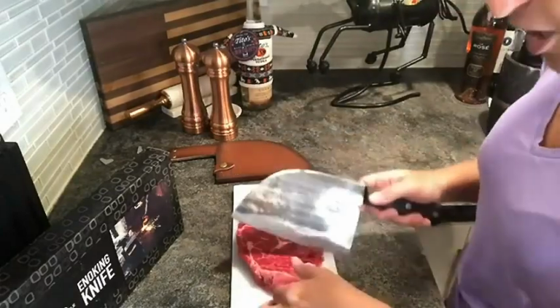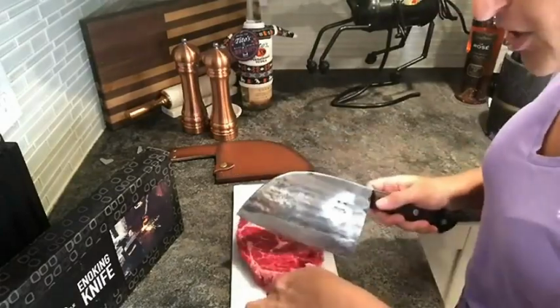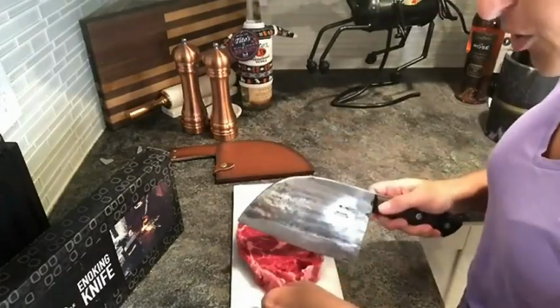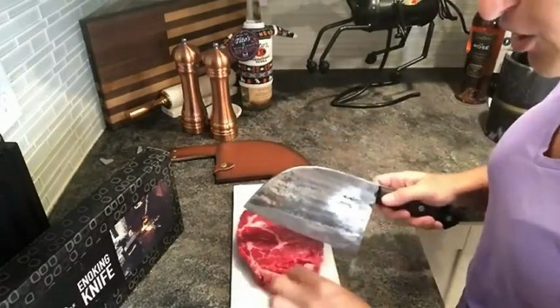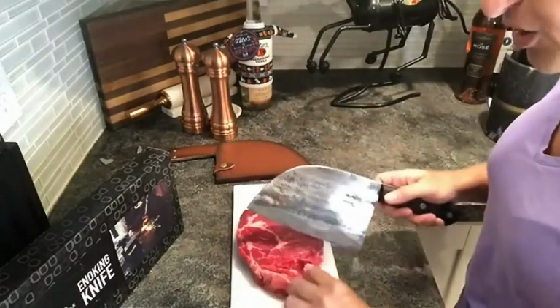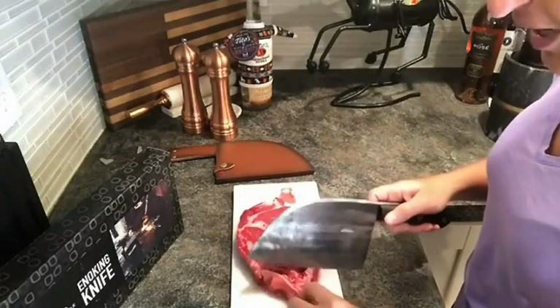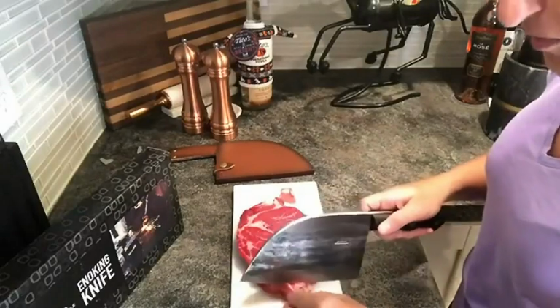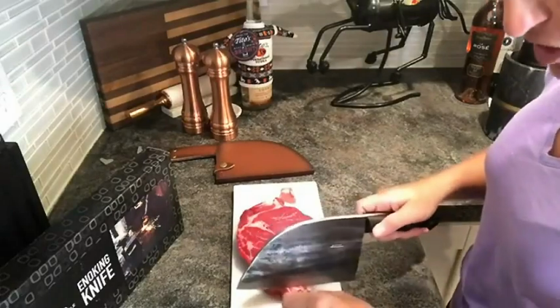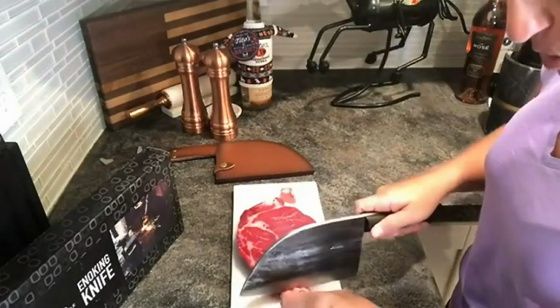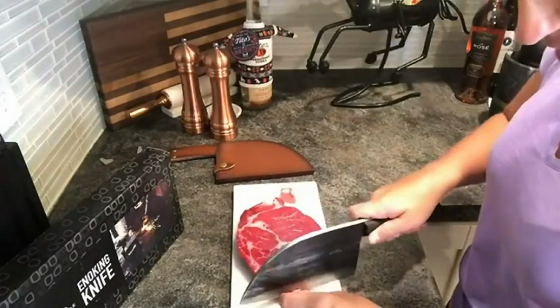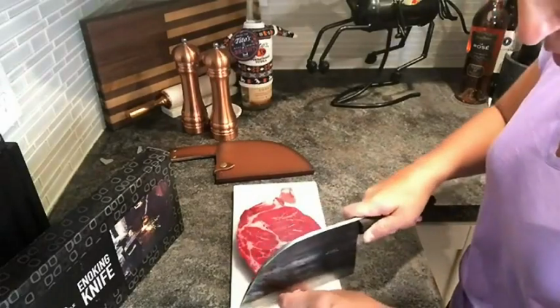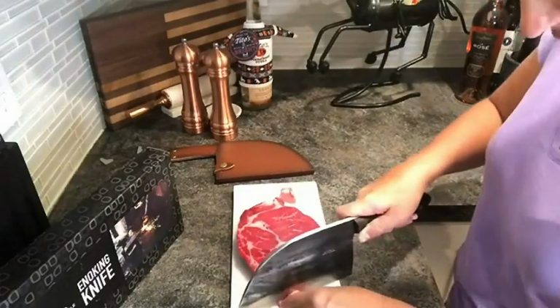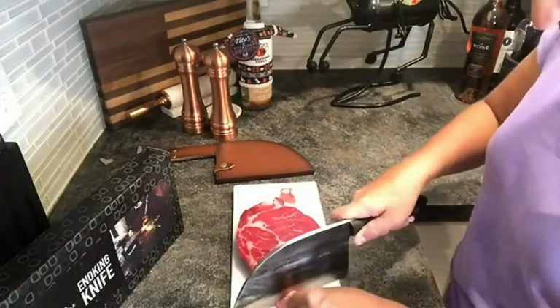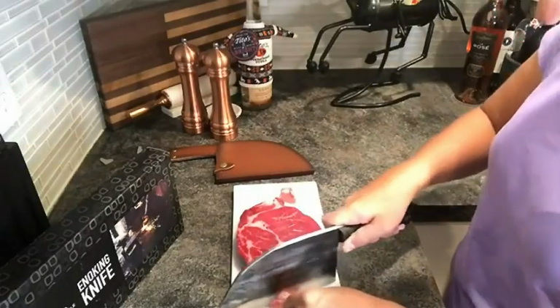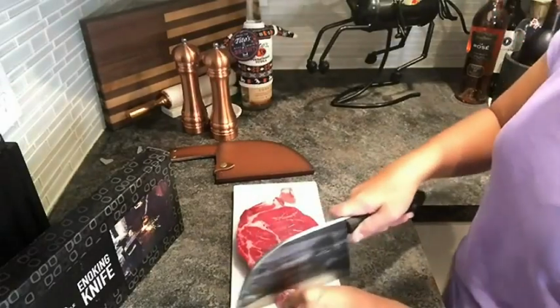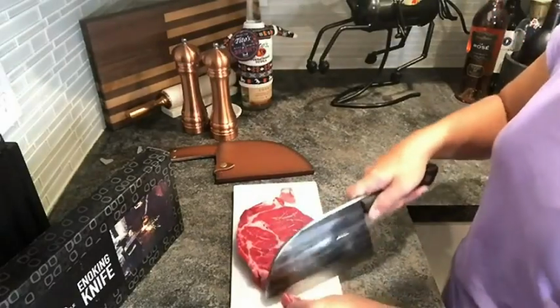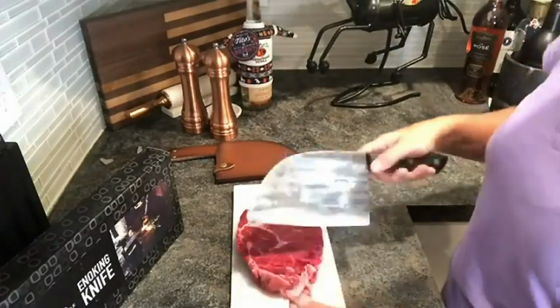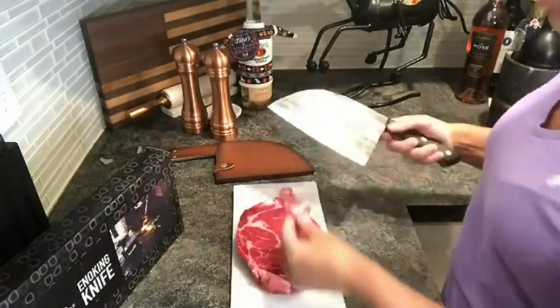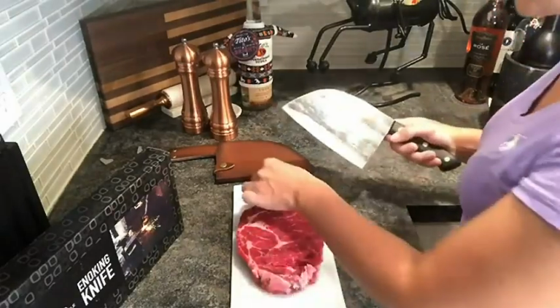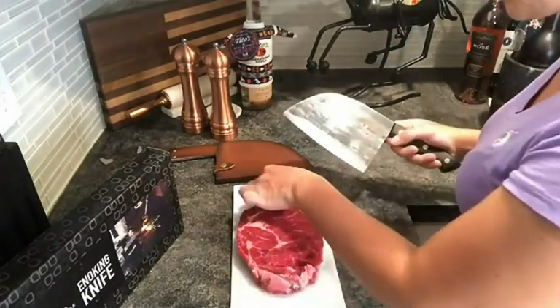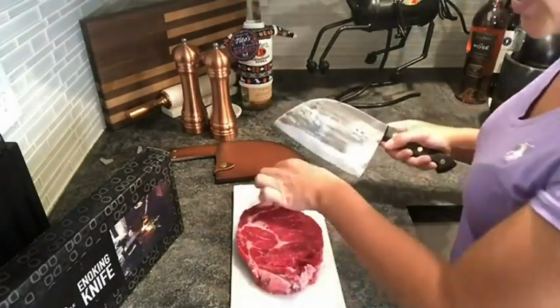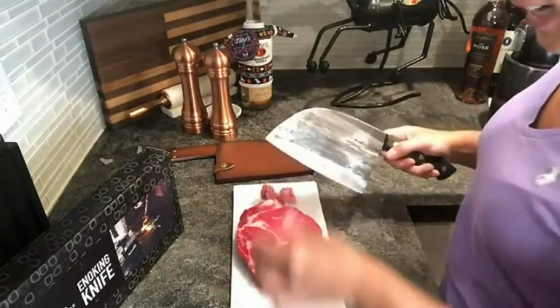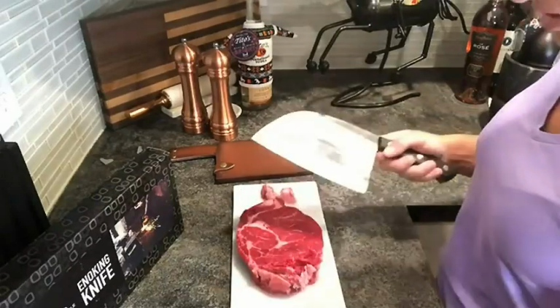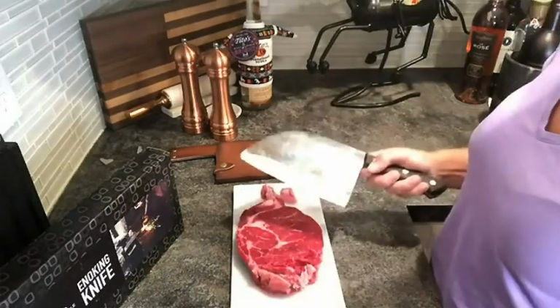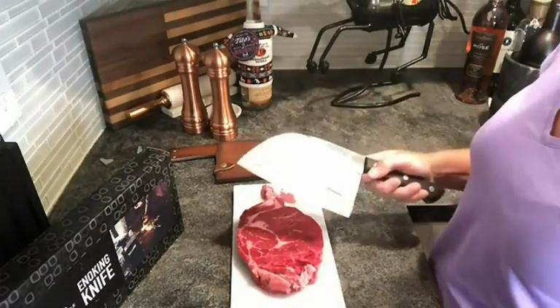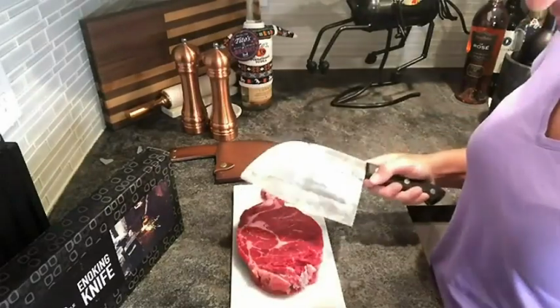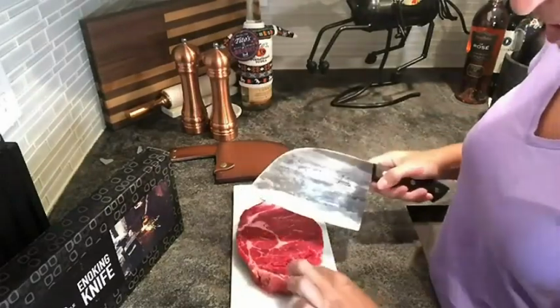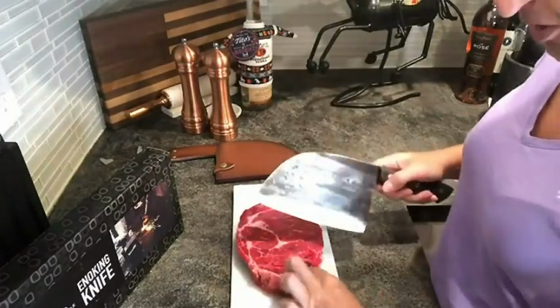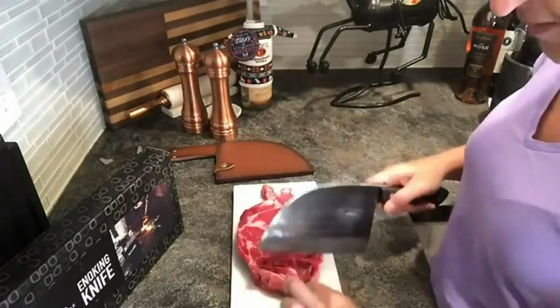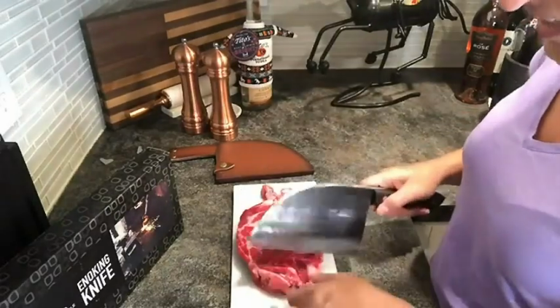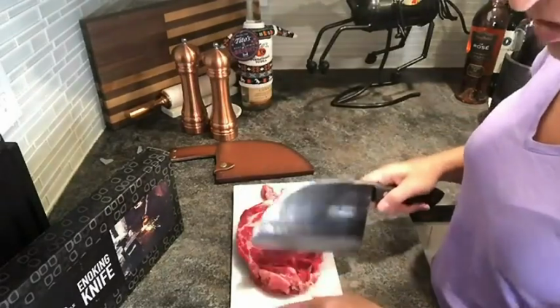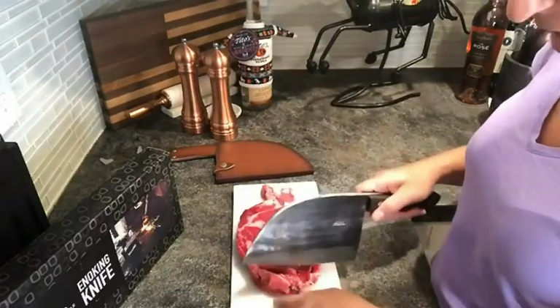I need a knife like this in the kitchen for nice, good pieces of meat like this. It's also great — you can use it on other vegetables and fruits as well, but I just happen to be cooking this beautiful steak tonight, so I figured why not use this great butcher knife to help me trim it up.